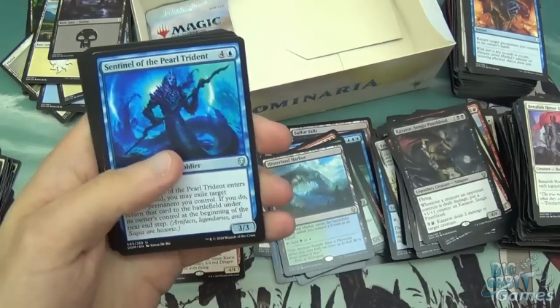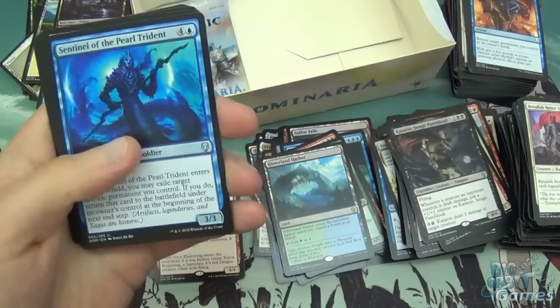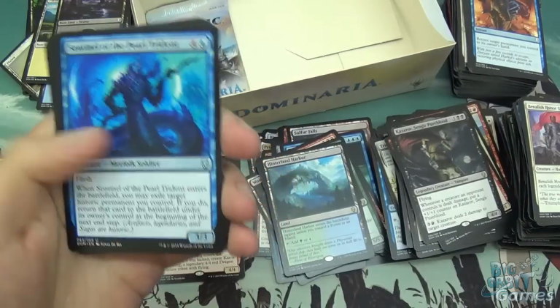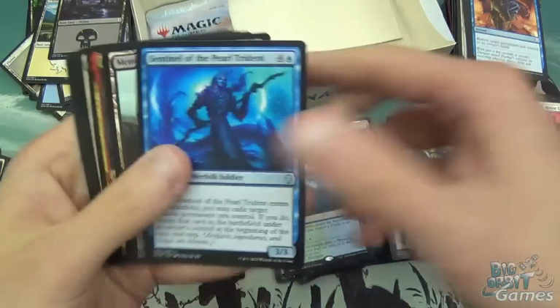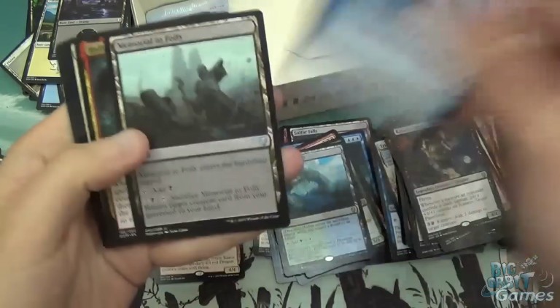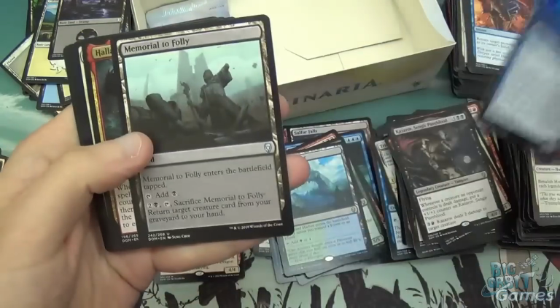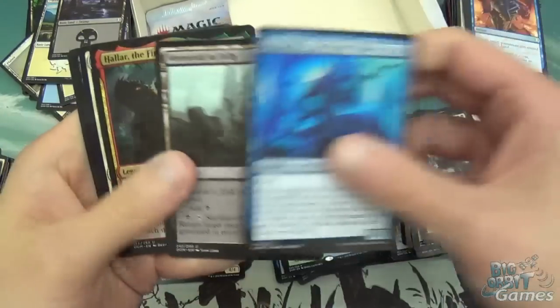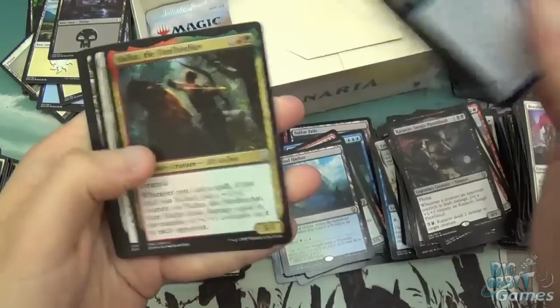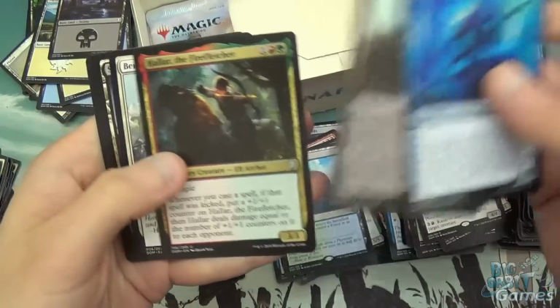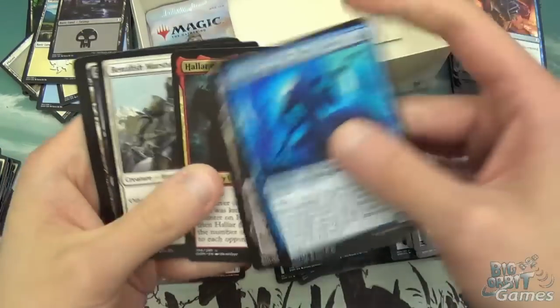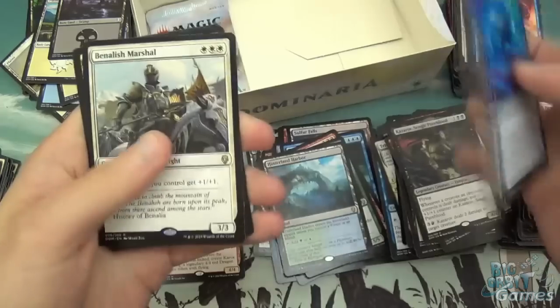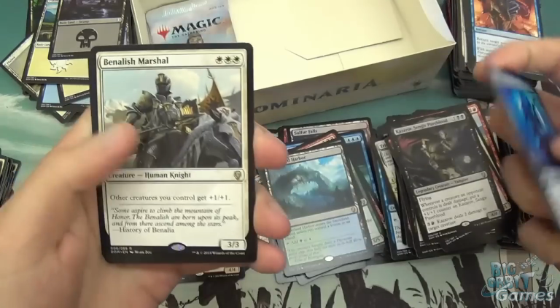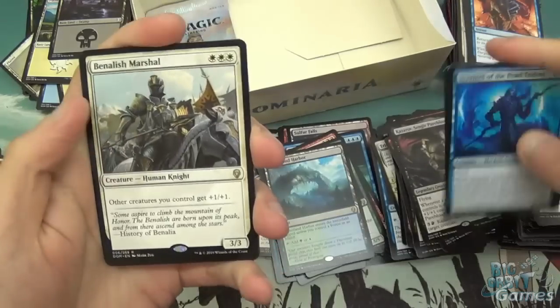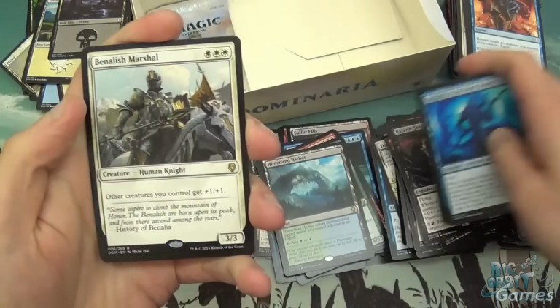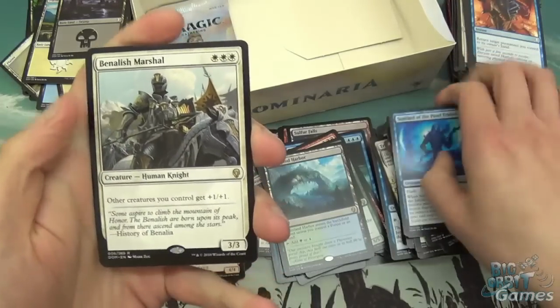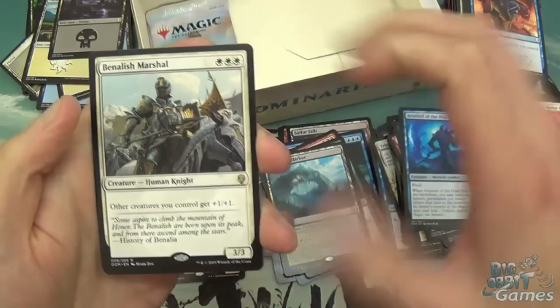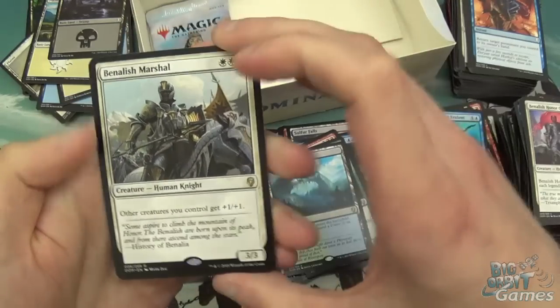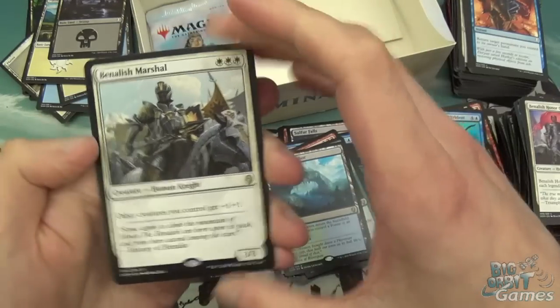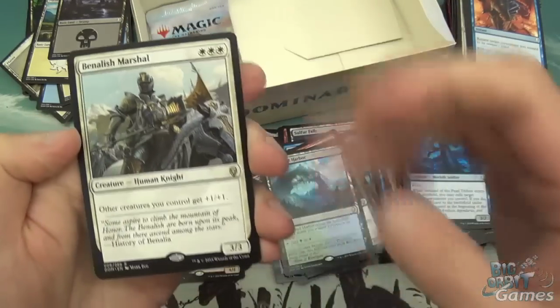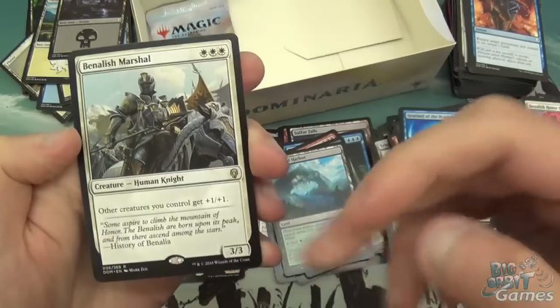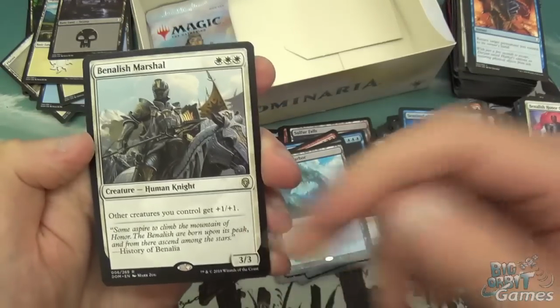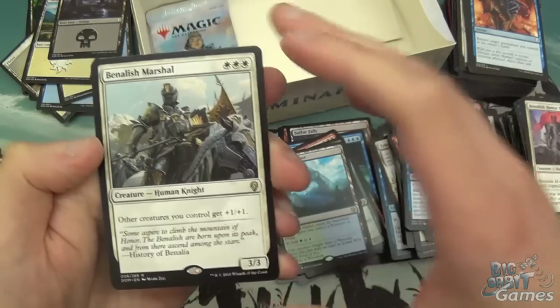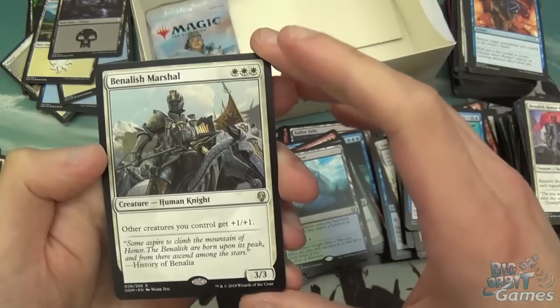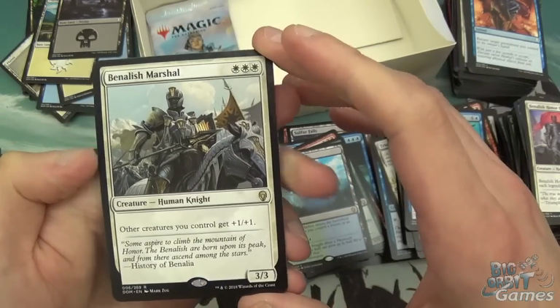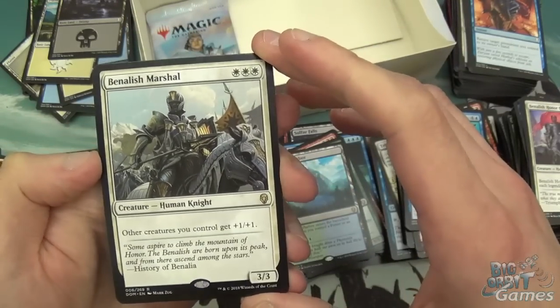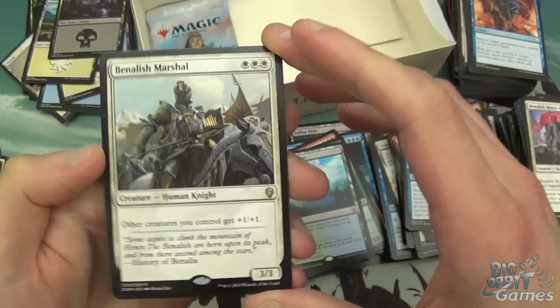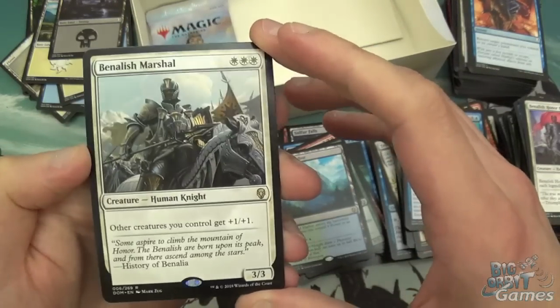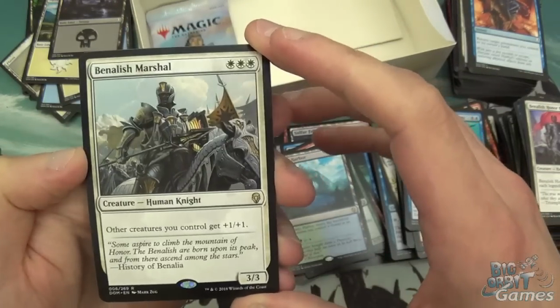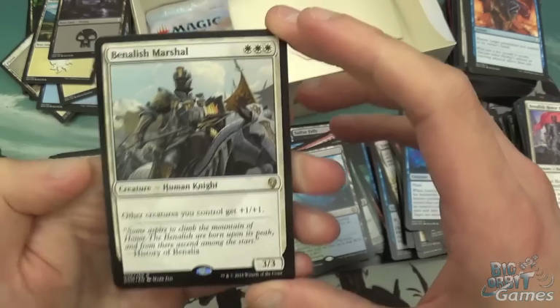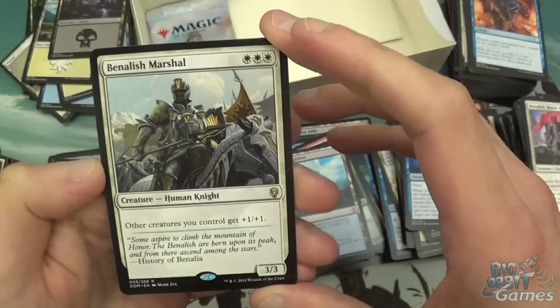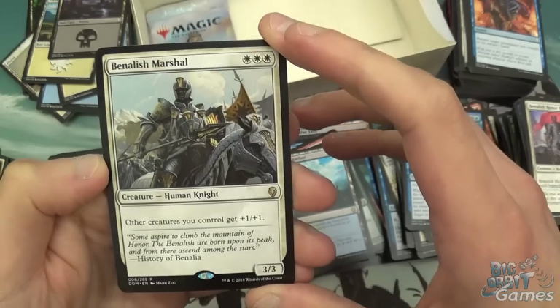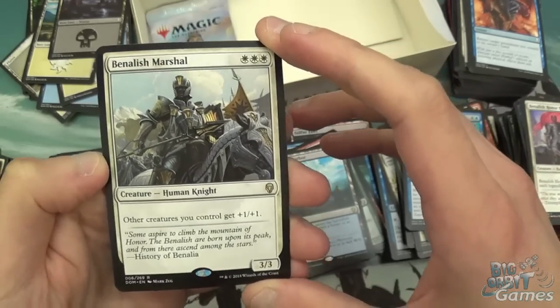Sentinel of the Pearl Trident, Memorial to Folly, Halar the Firefletcher, and a Benalish Marshal as our rare — three white for a 3/3. Other creatures you control get +1/+1. Just a solid Anthem effect.